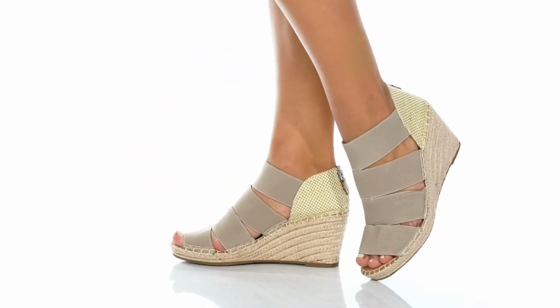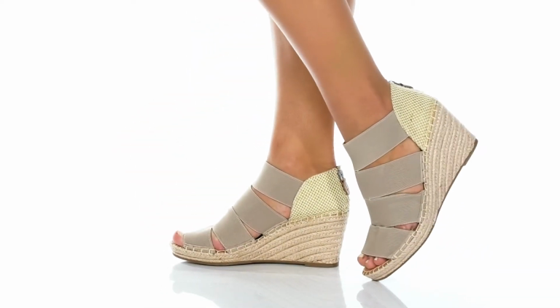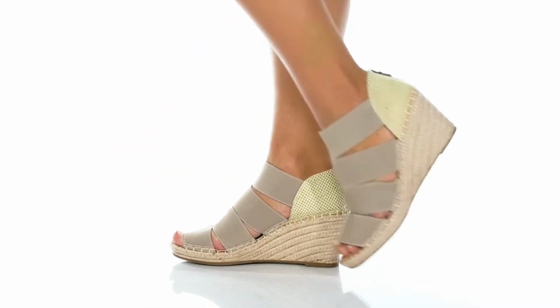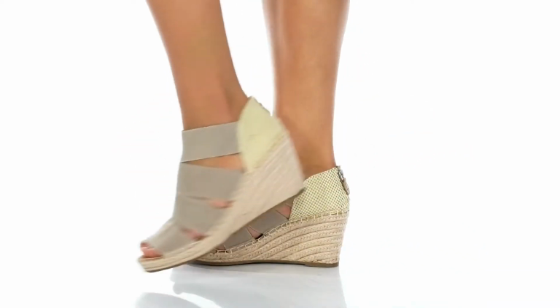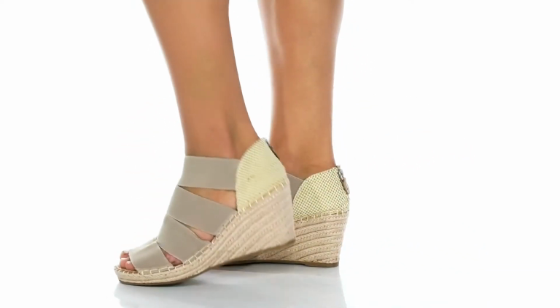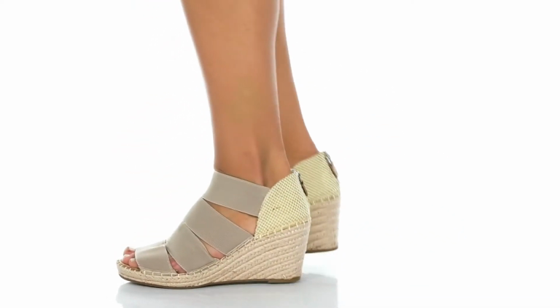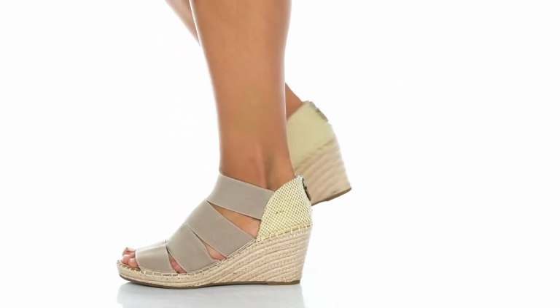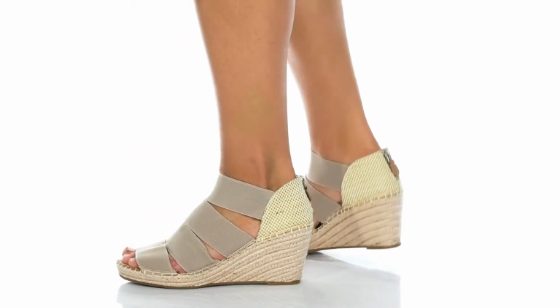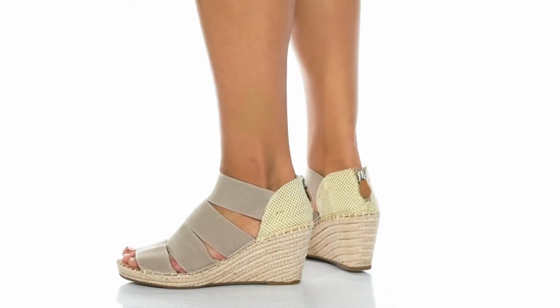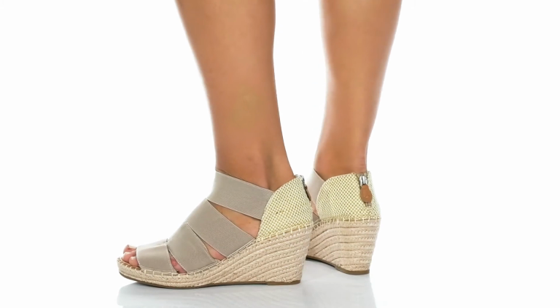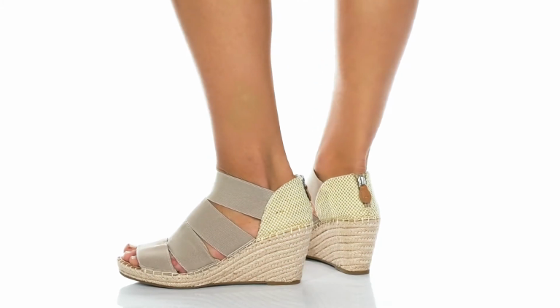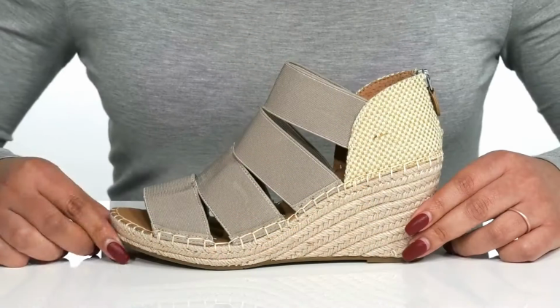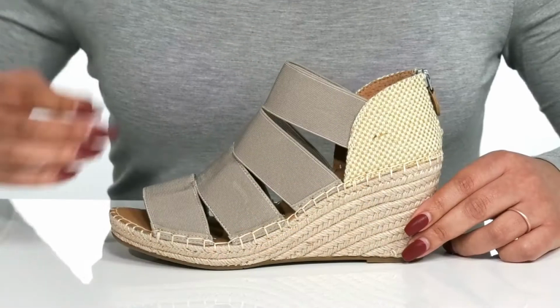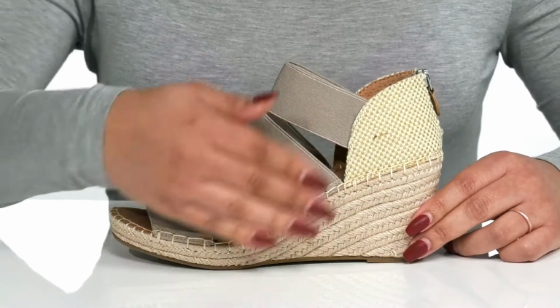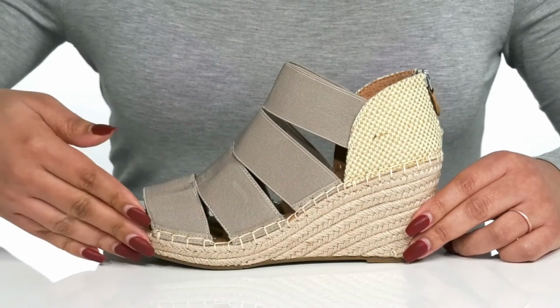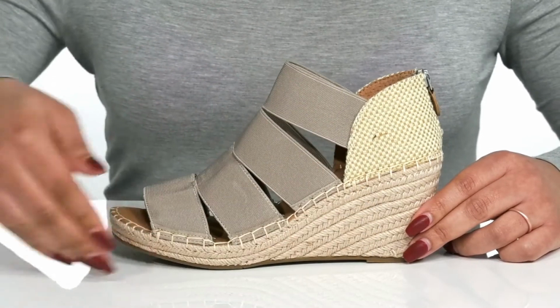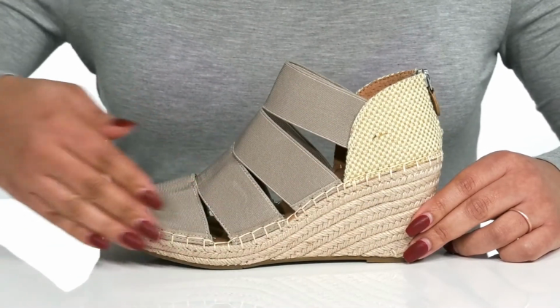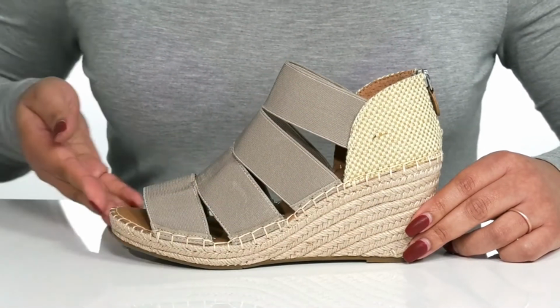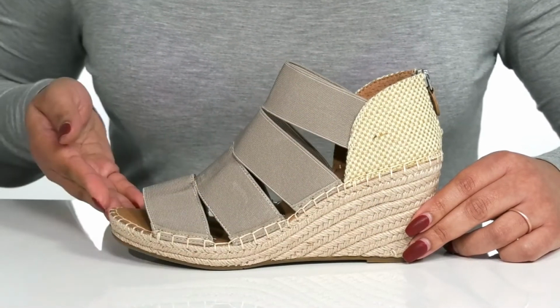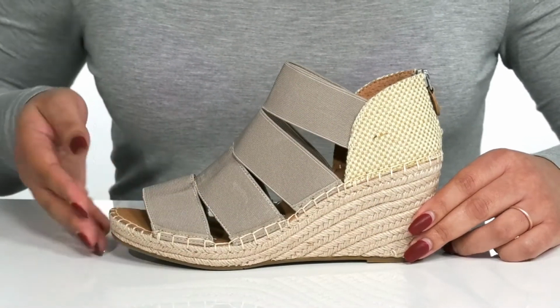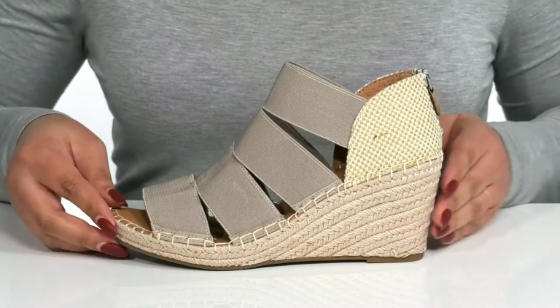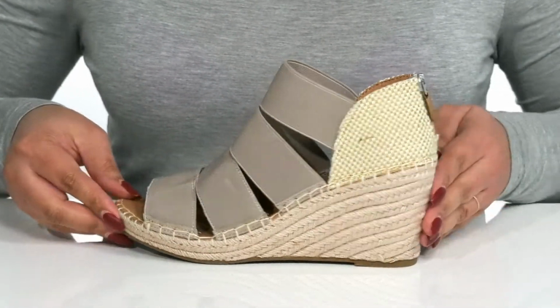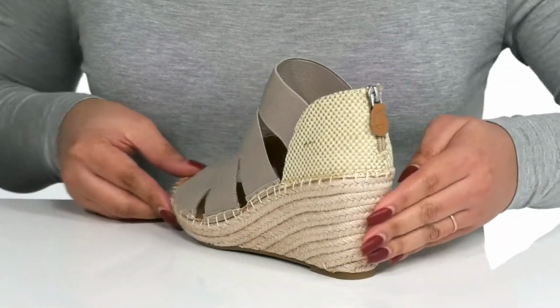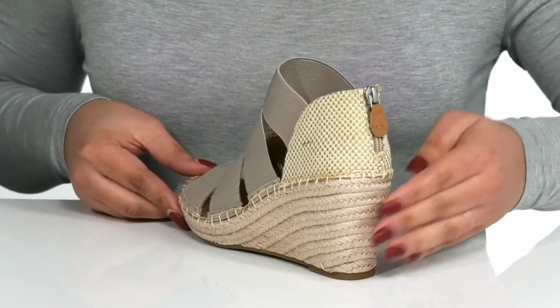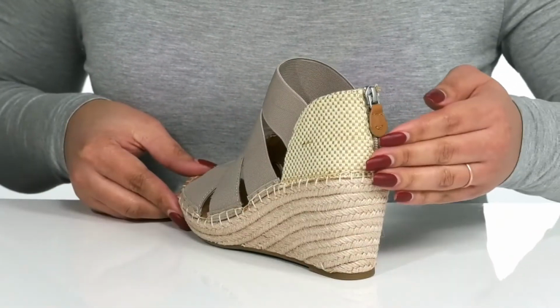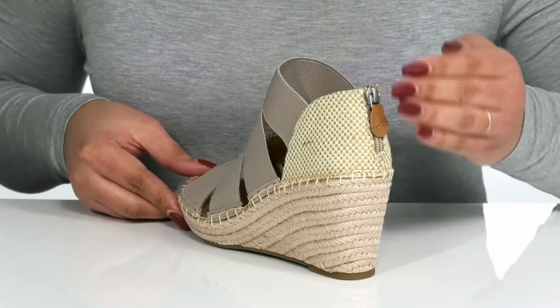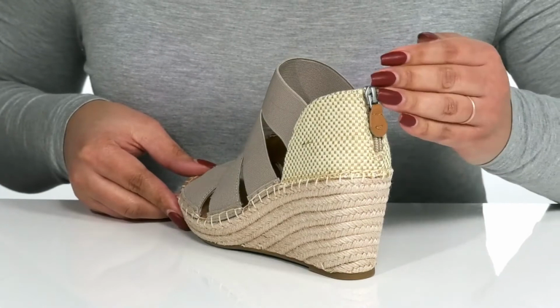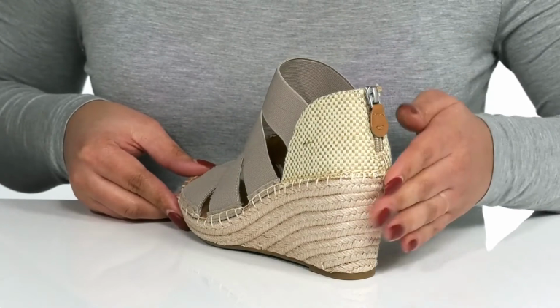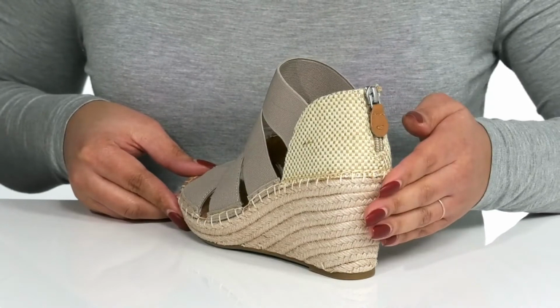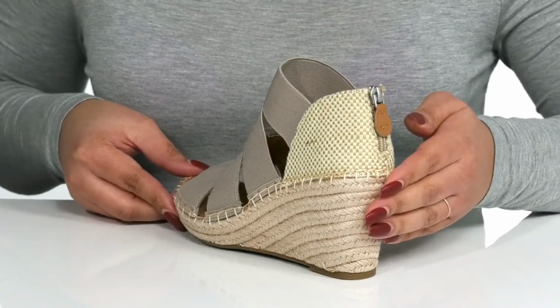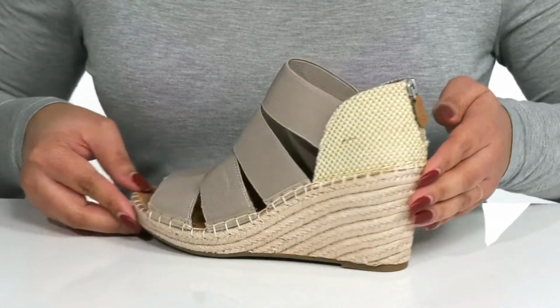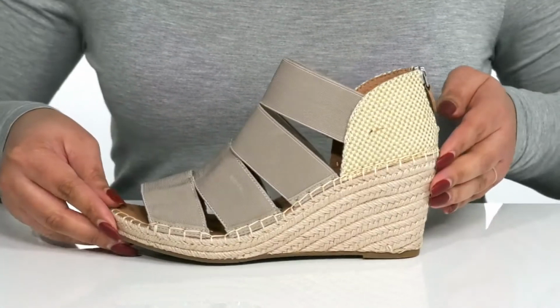Accentuate your looks when you wear these cute shoes by Kenneth Cole. They feature a textile upper with an open-toe silhouette and a zipper closure at the back of the heel for easy on and off.